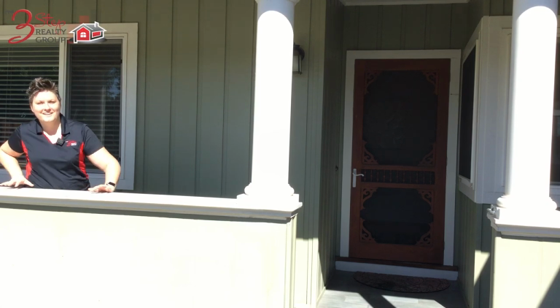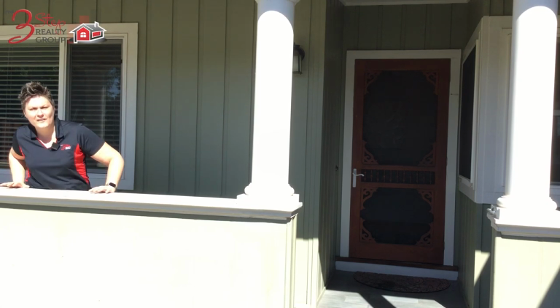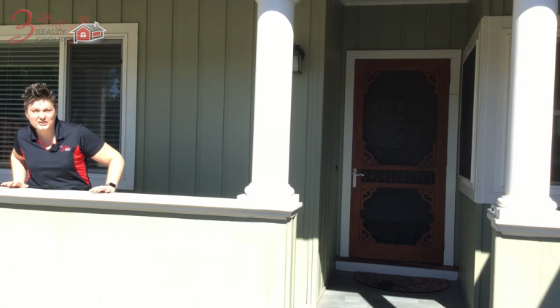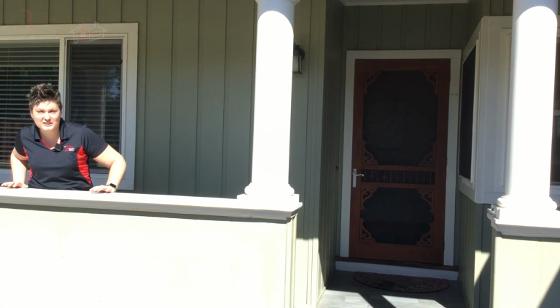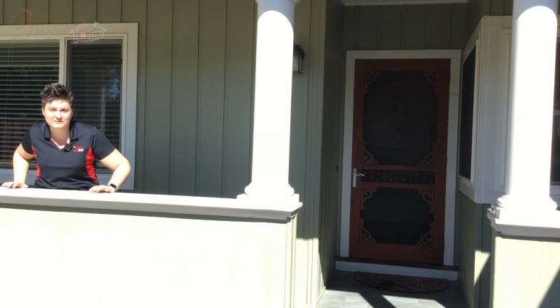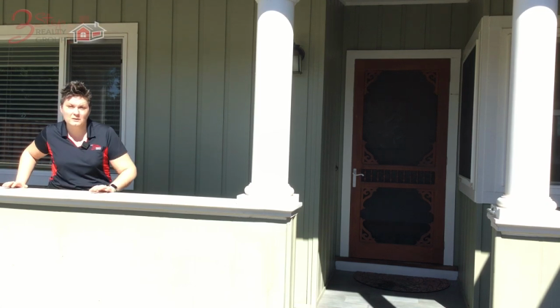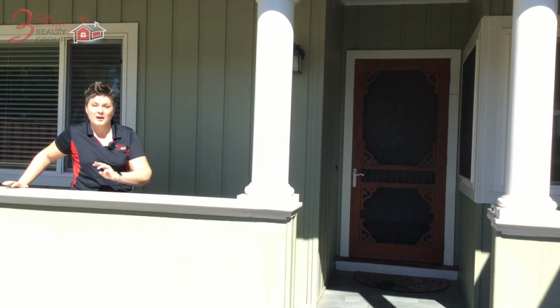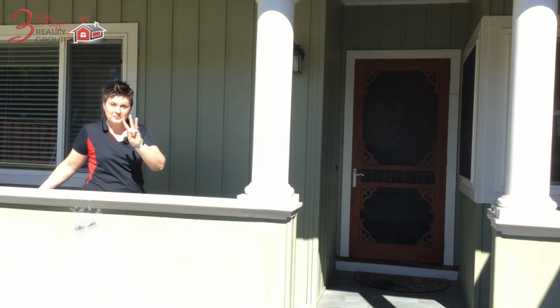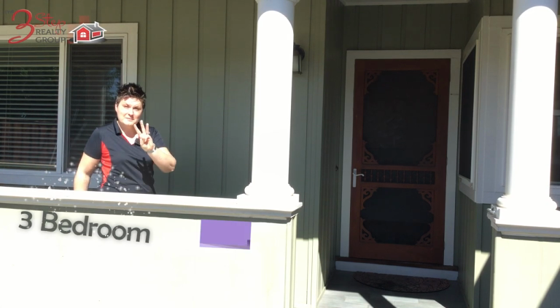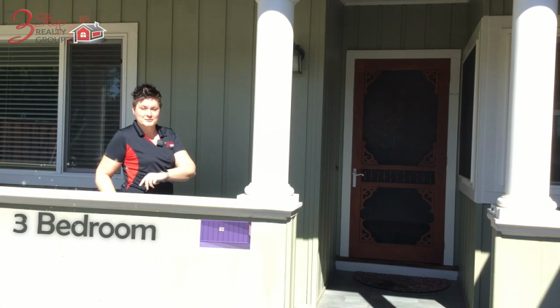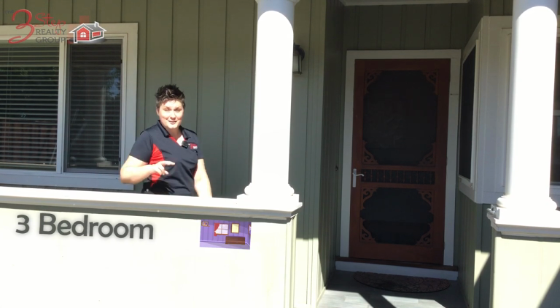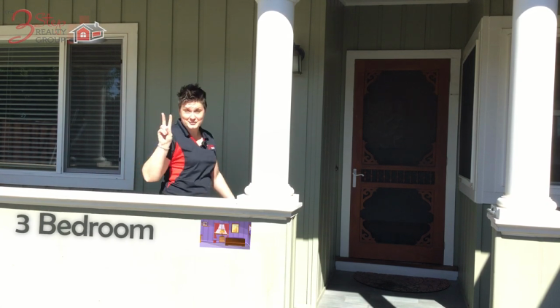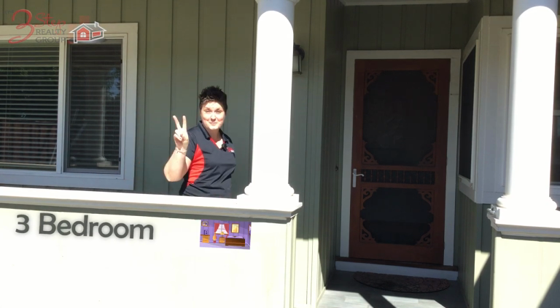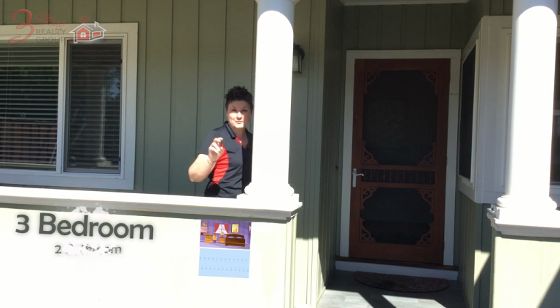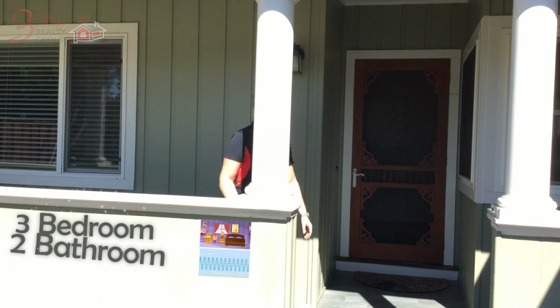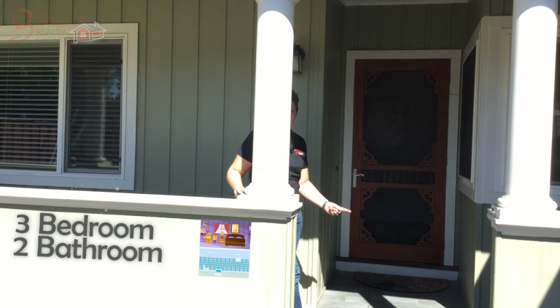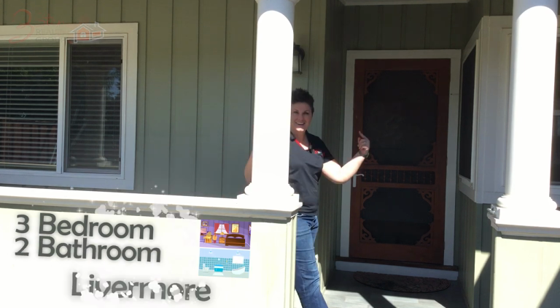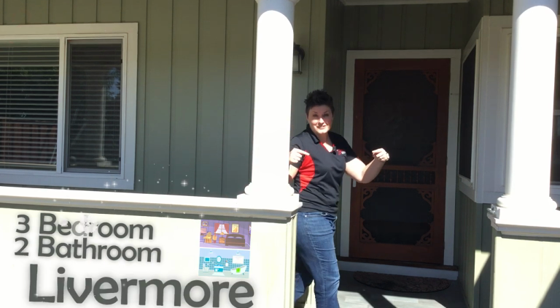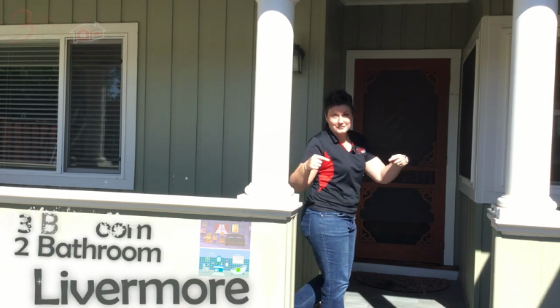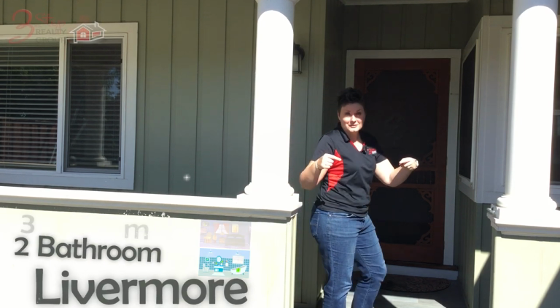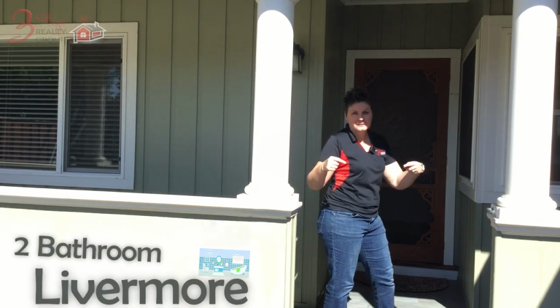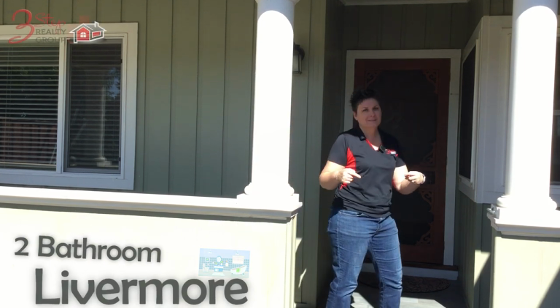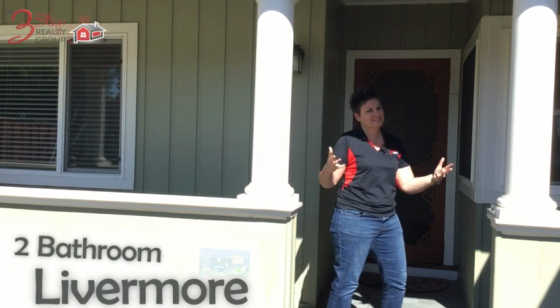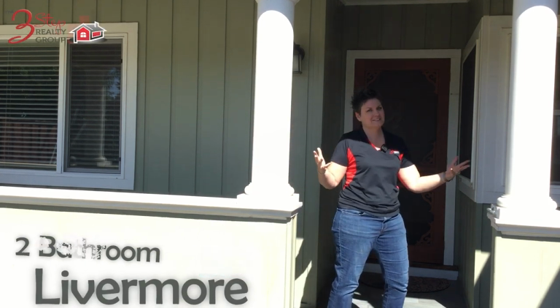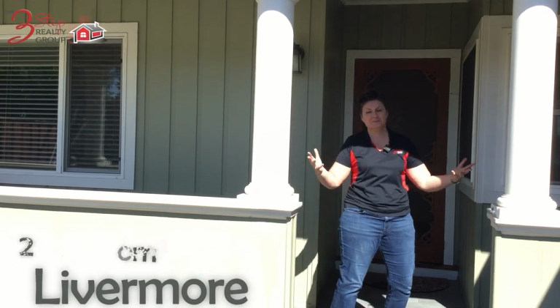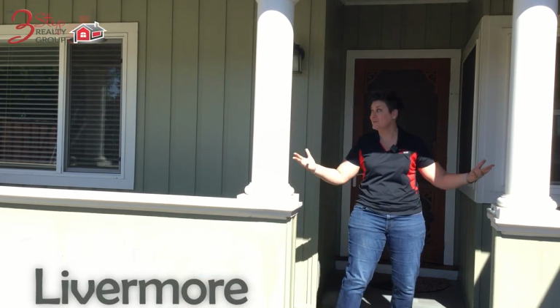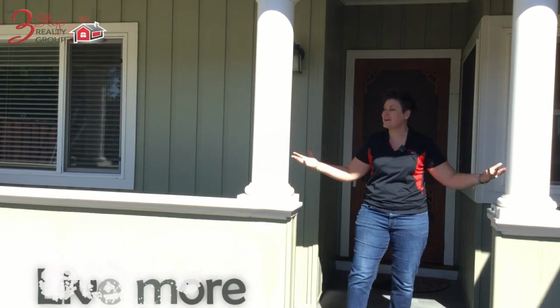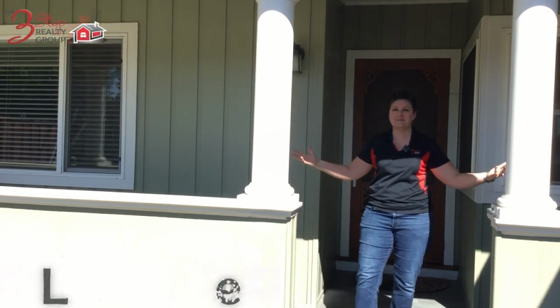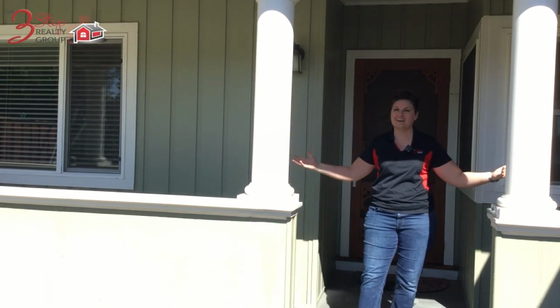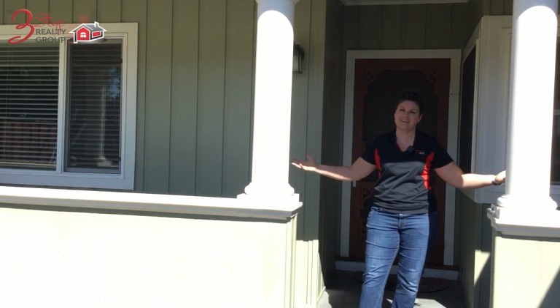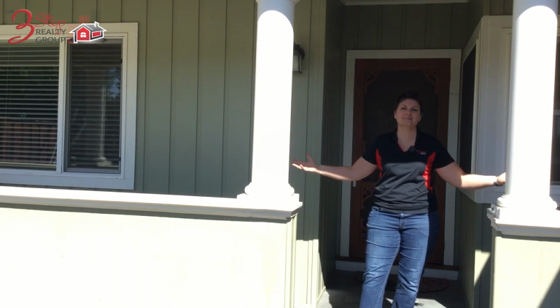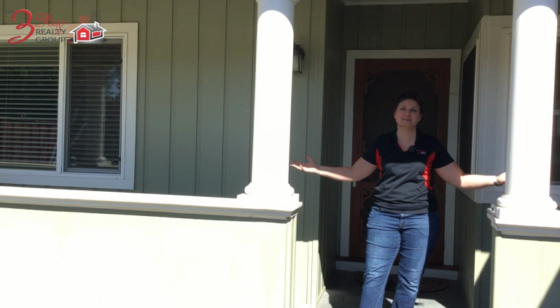Are you looking for a 3-bedroom, 2-bathroom home here in Livermore? Stay tuned — we've got it right here for you.